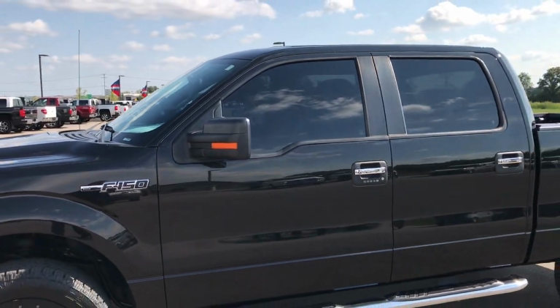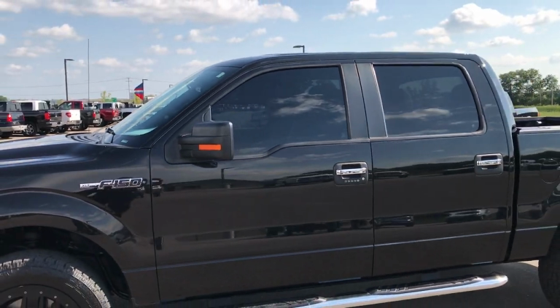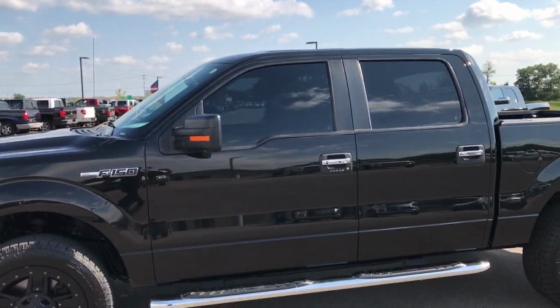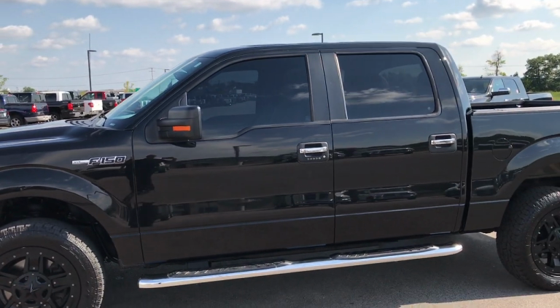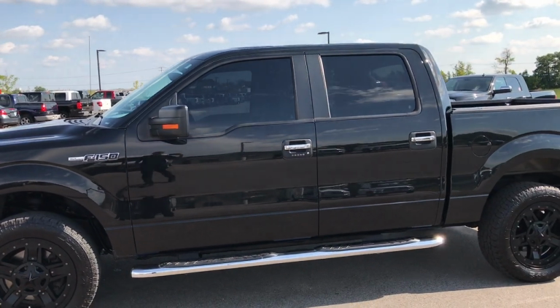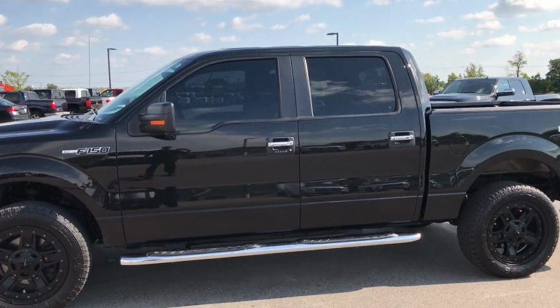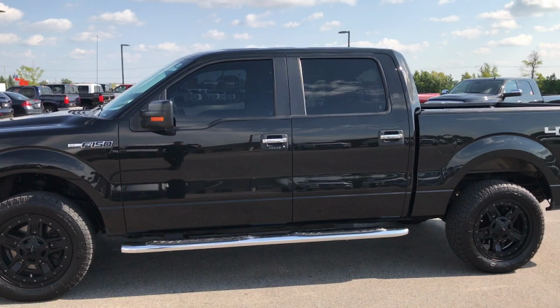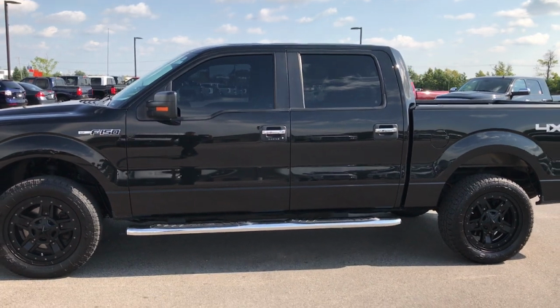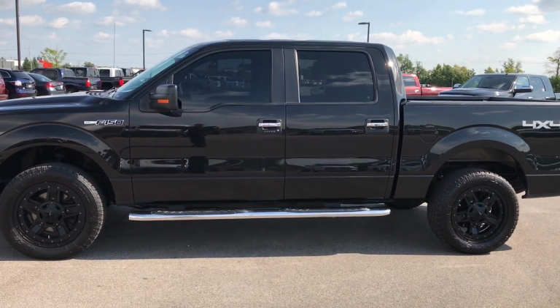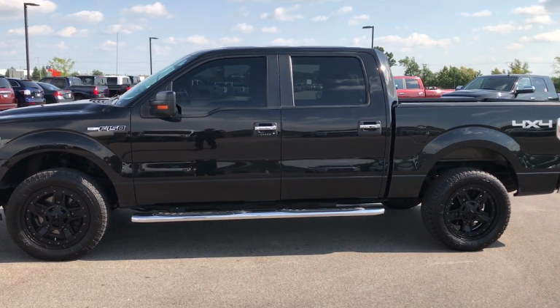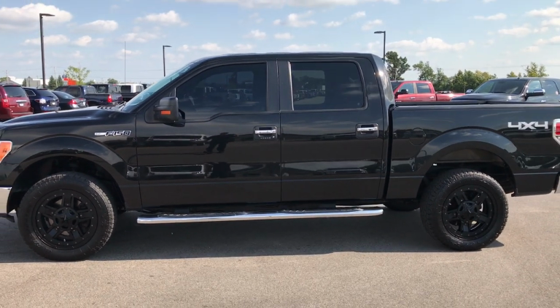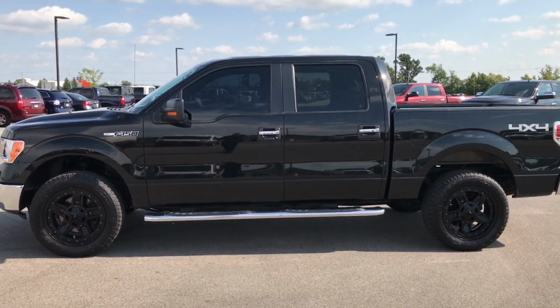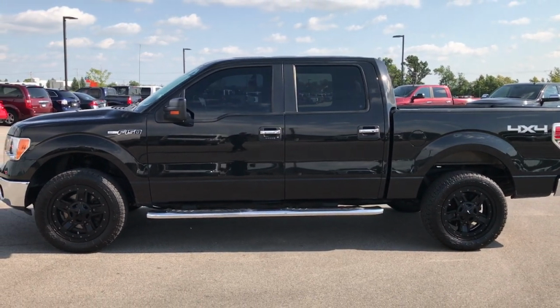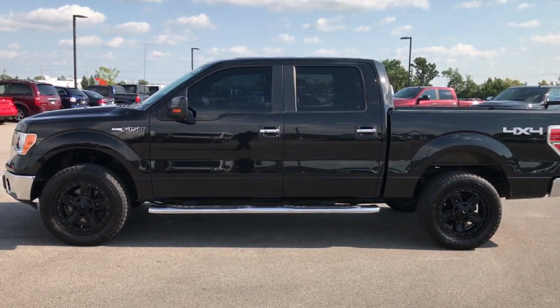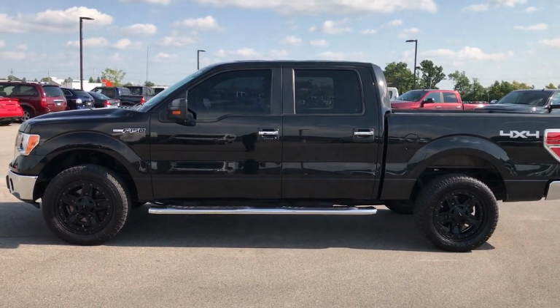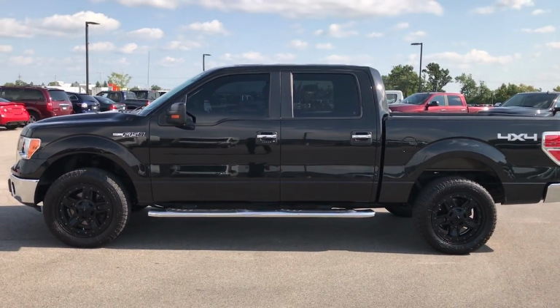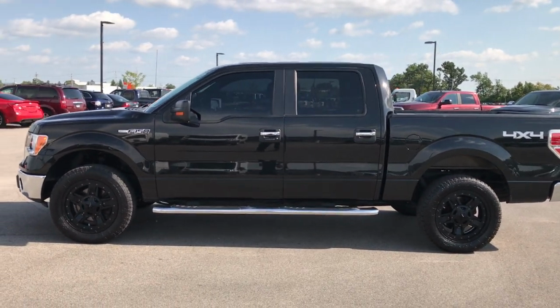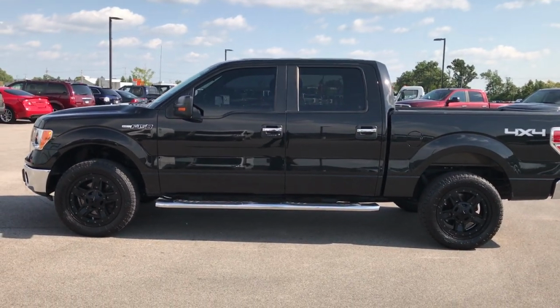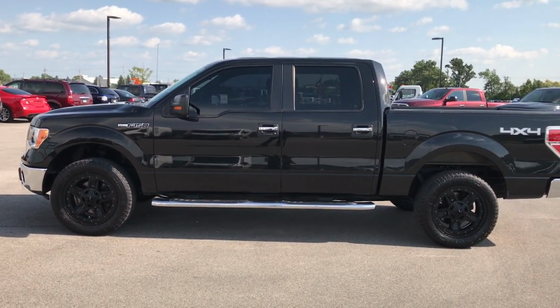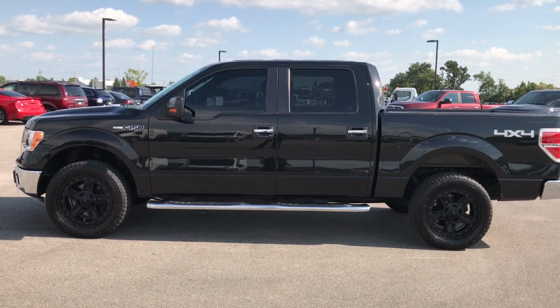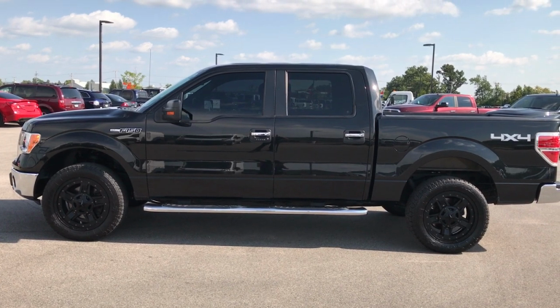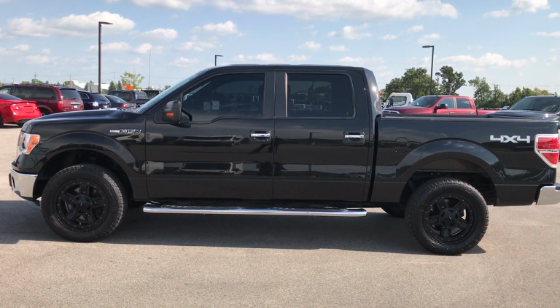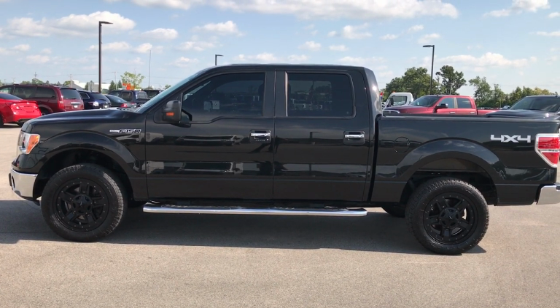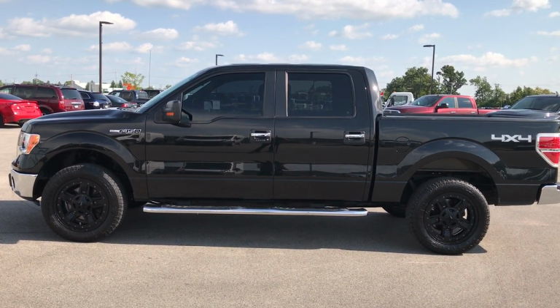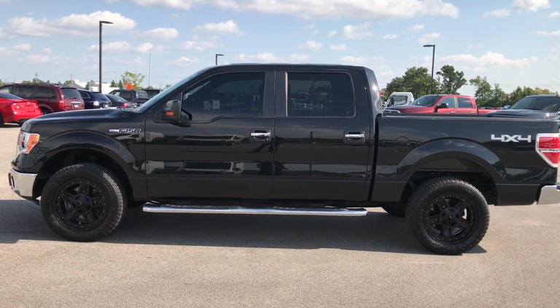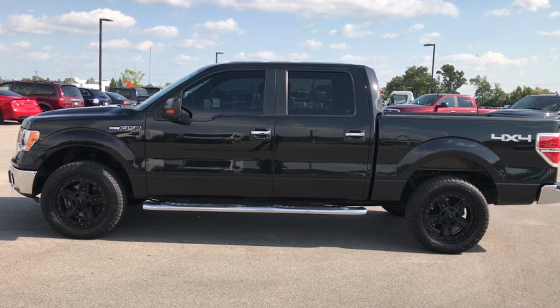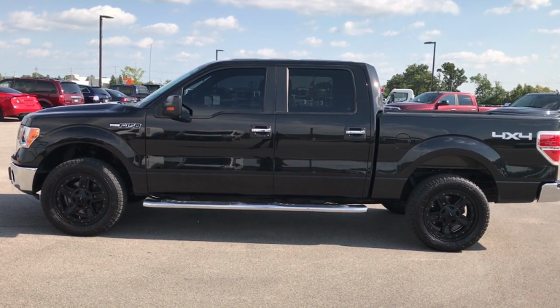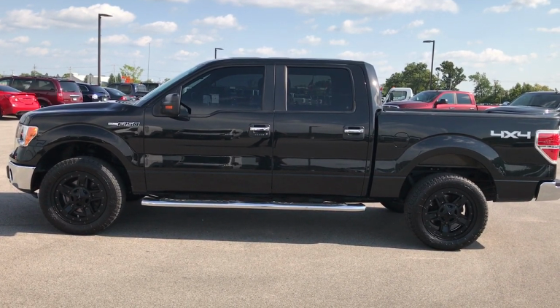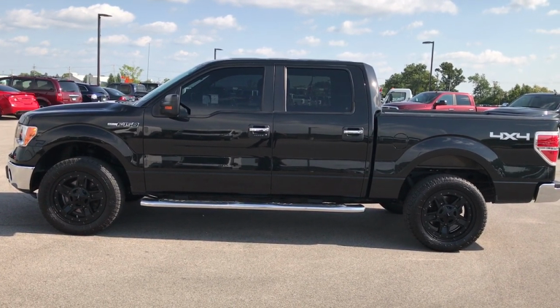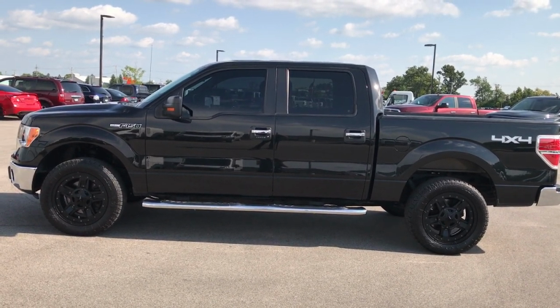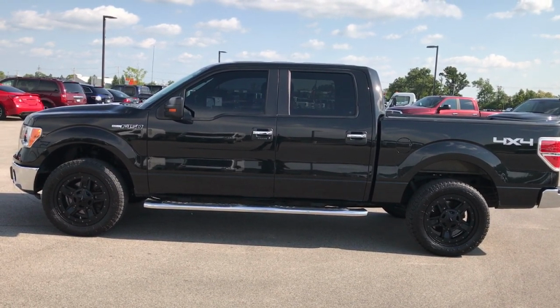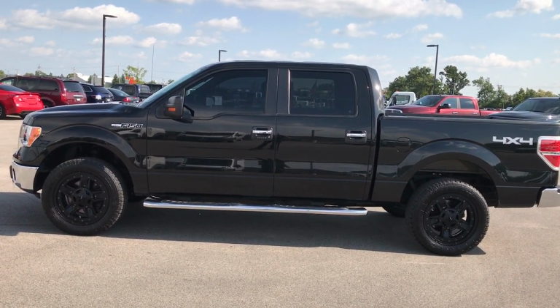To see more pictures of this truck or one of our other 400 new and used cars, trucks, SUVs, minivans, Wranglers — you name it, we got it. Go to our website at www.summitauto.com for full pictures and descriptions of every single vehicle on our lot.